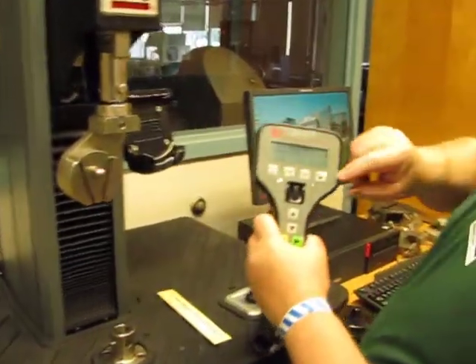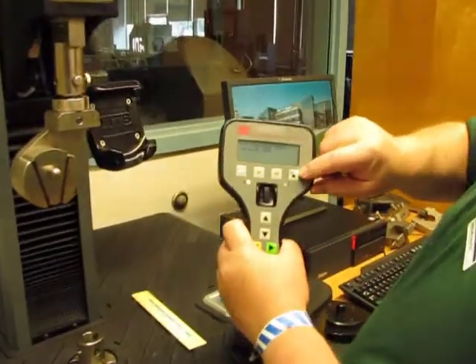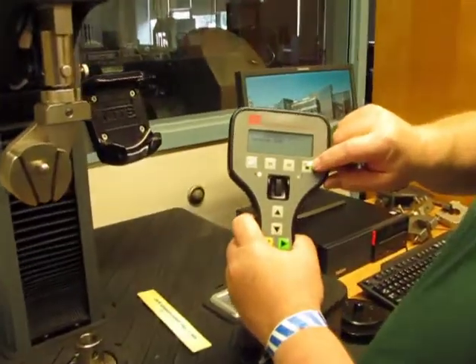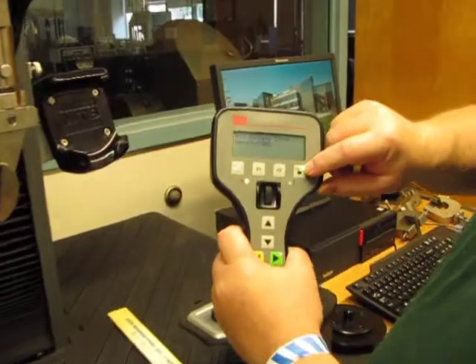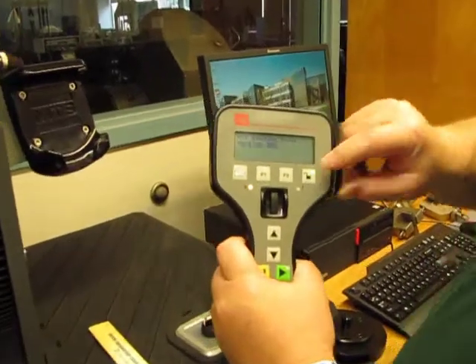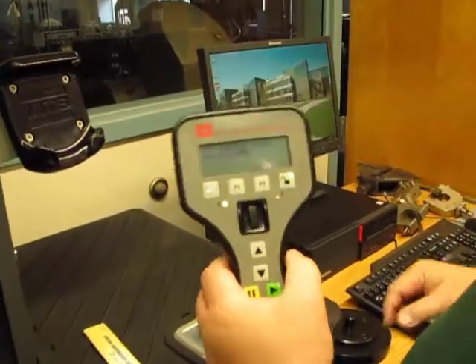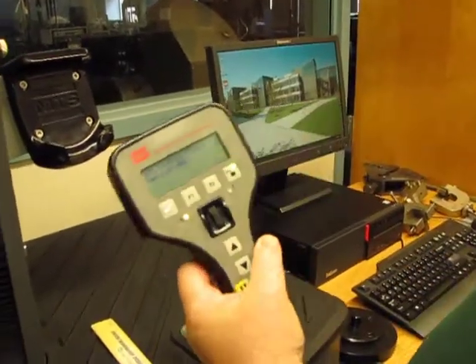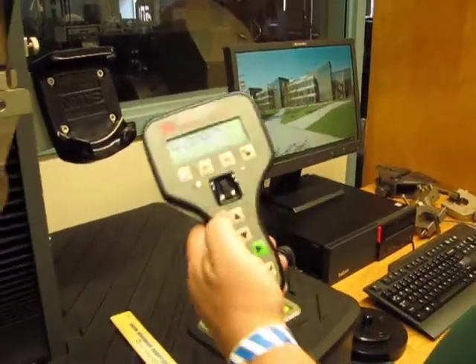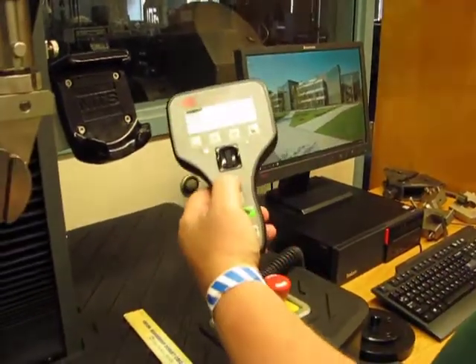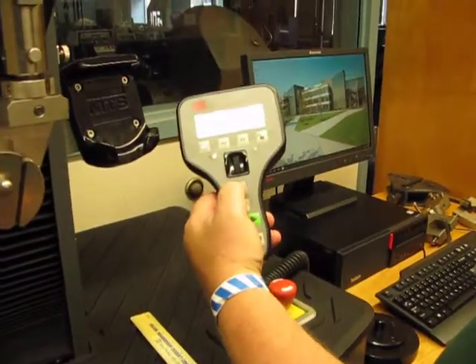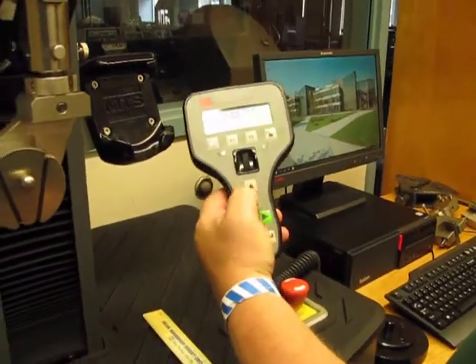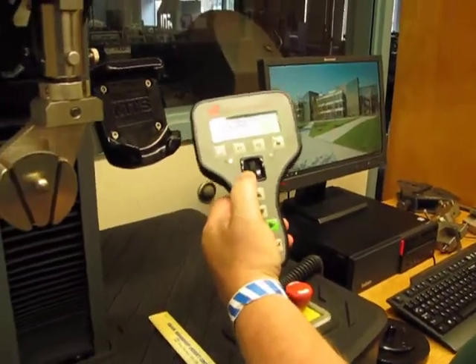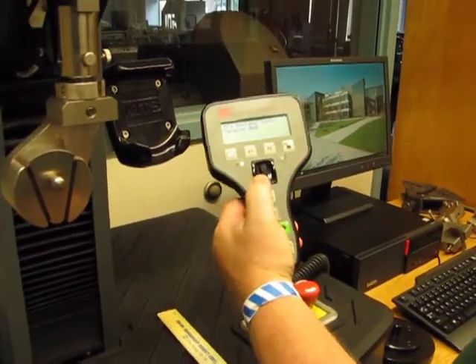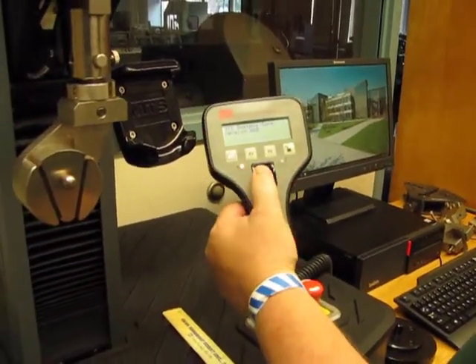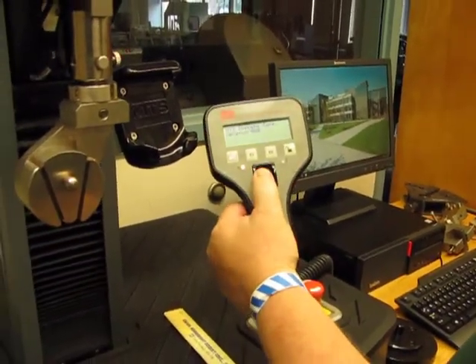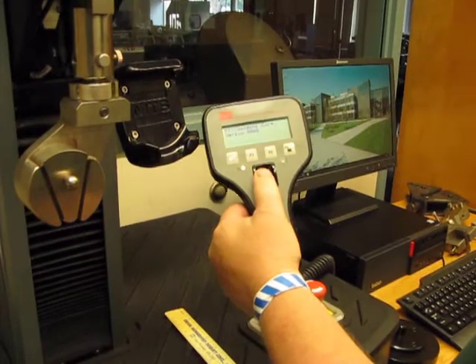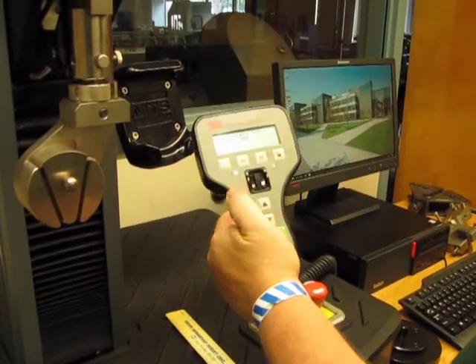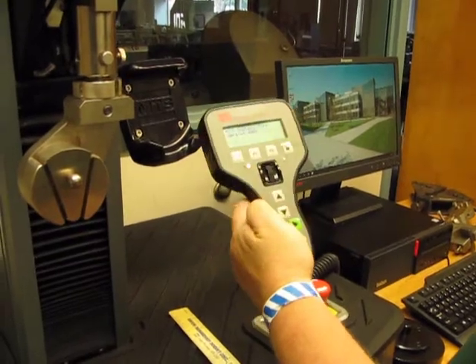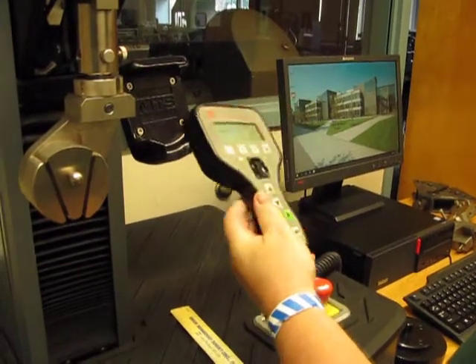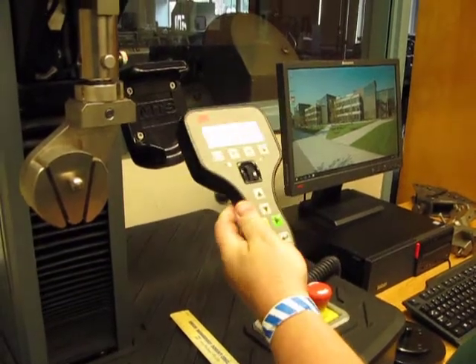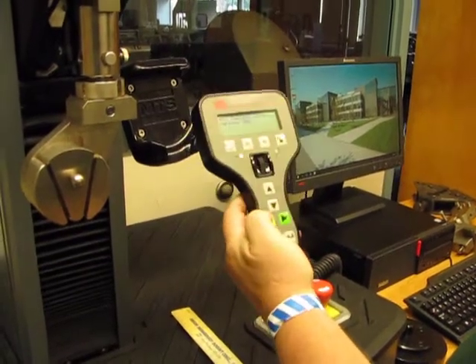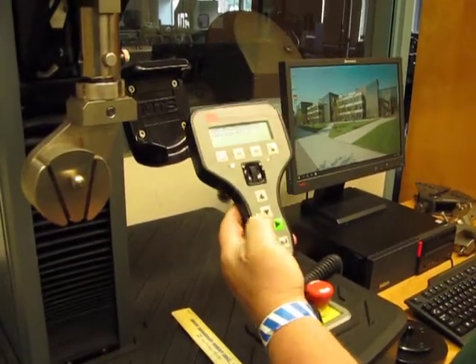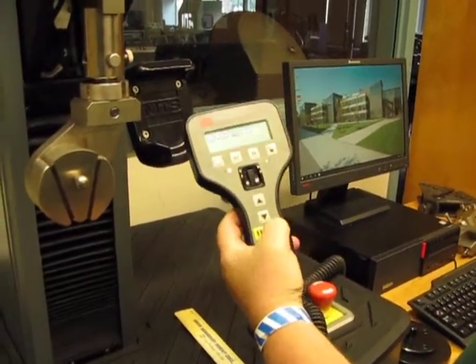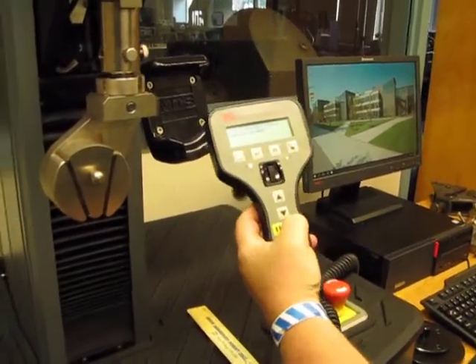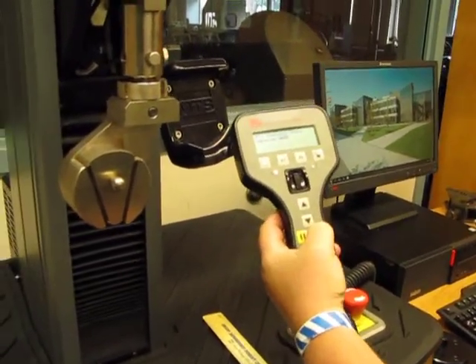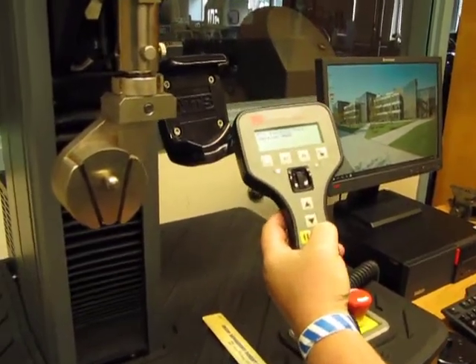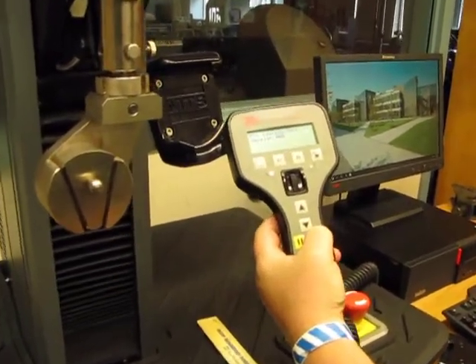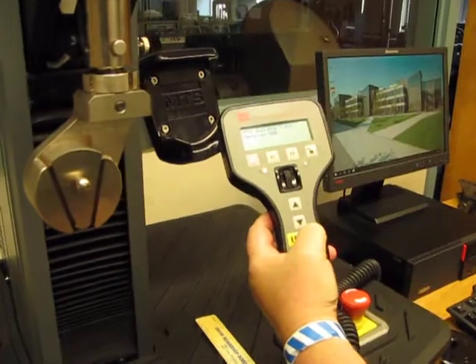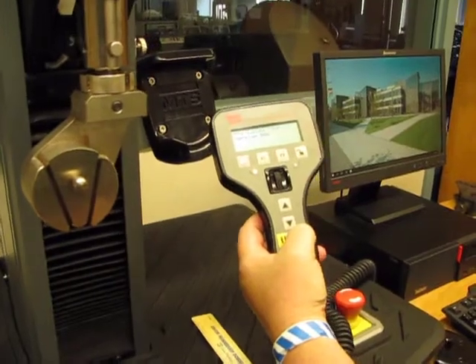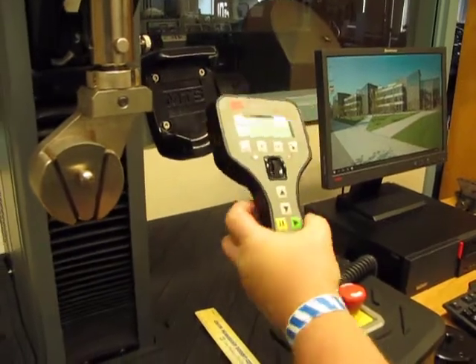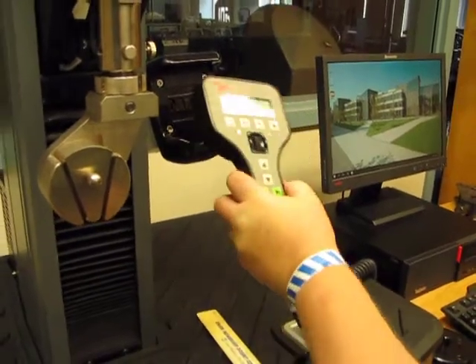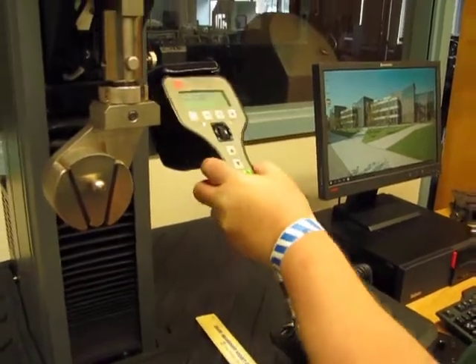To recap: the green light indicates that we have manual control — up and down with the arrows, fine control with the knob. And if we have a test selected, we can actually run it from the hand controller, but we'll use the computer to do that instead.